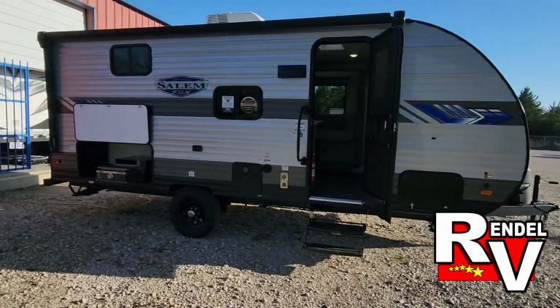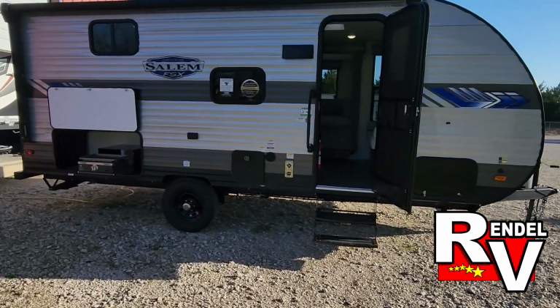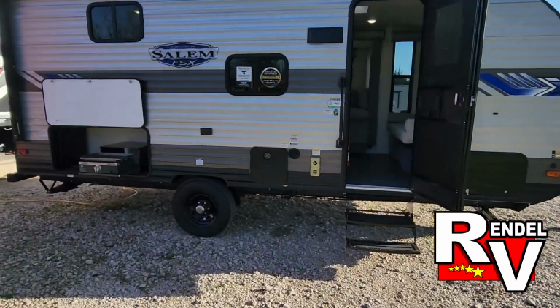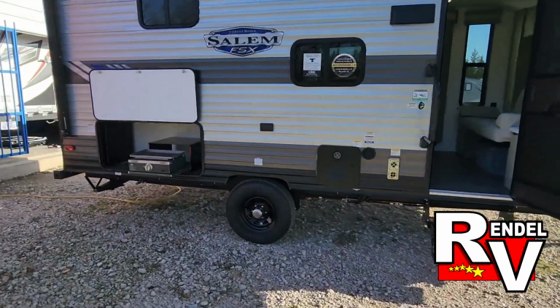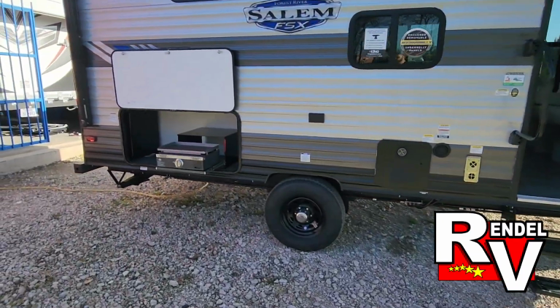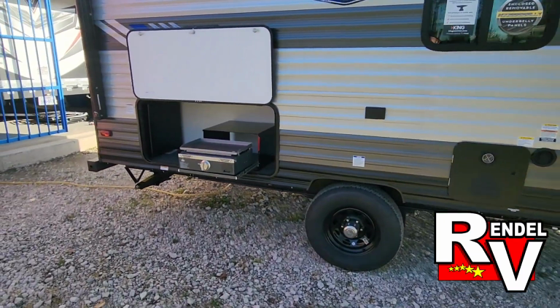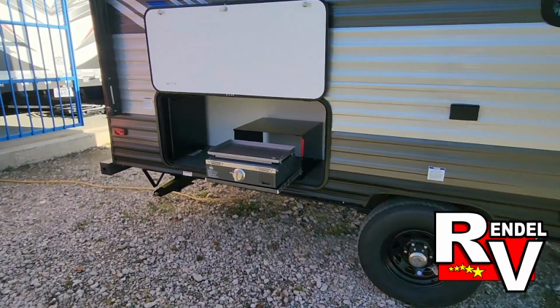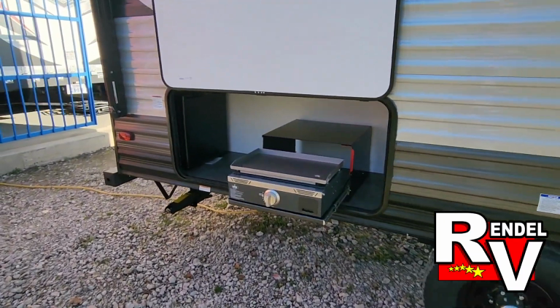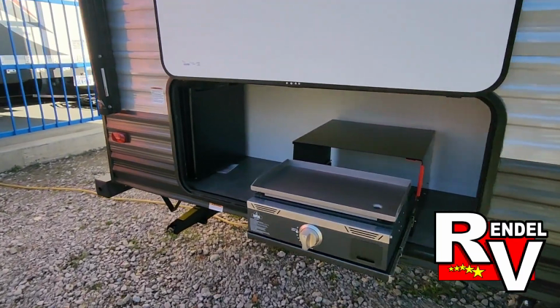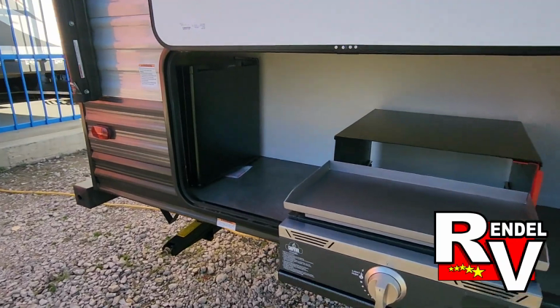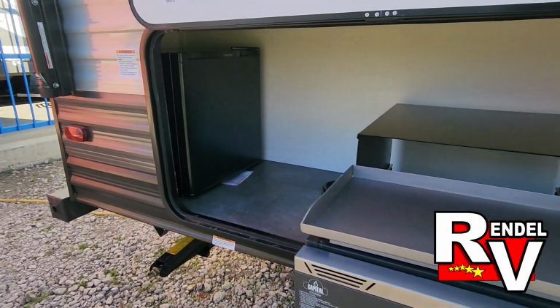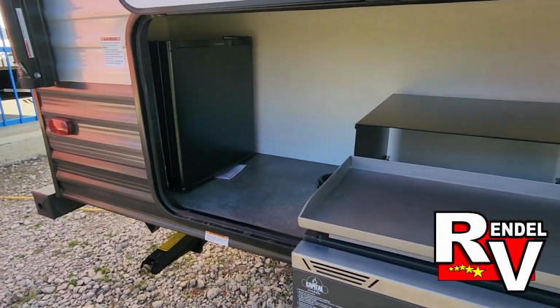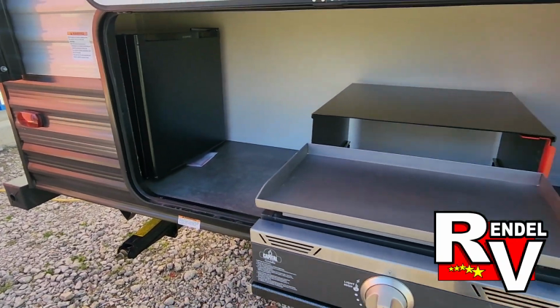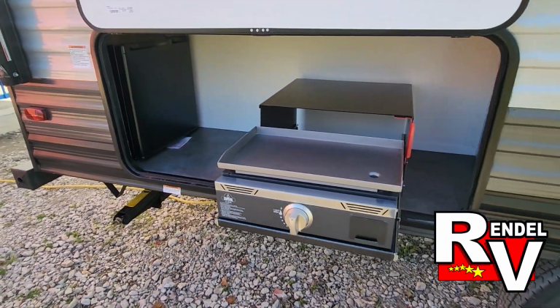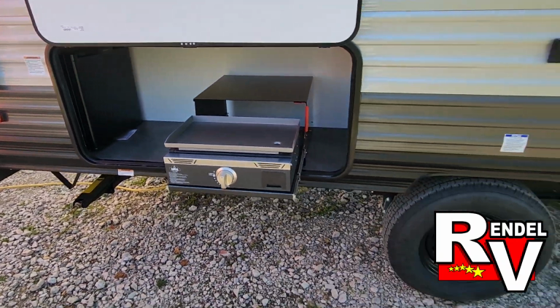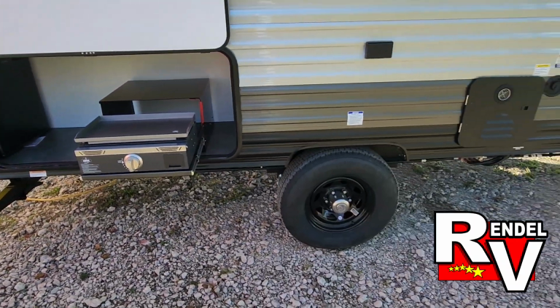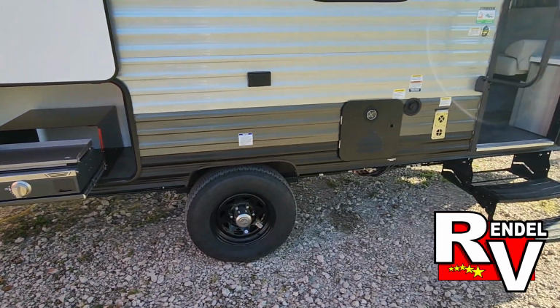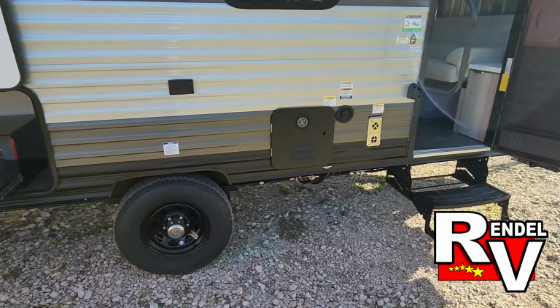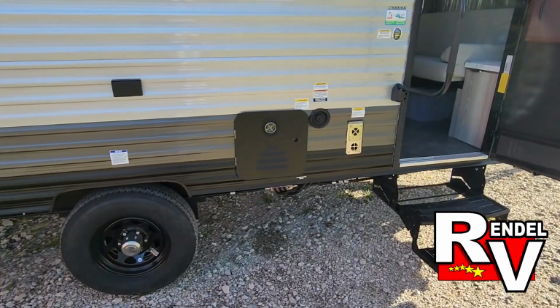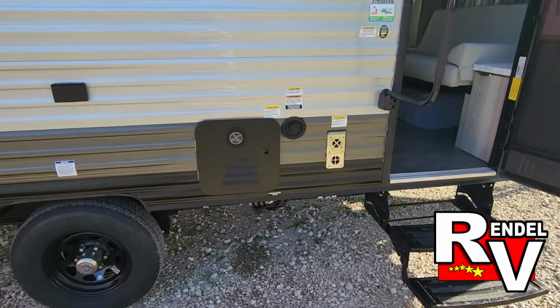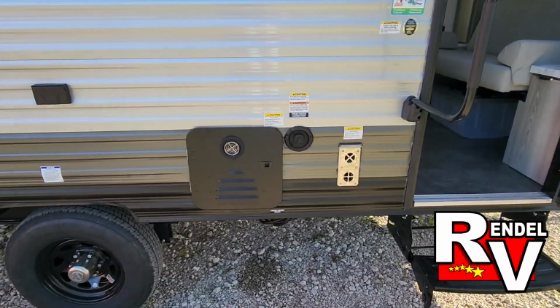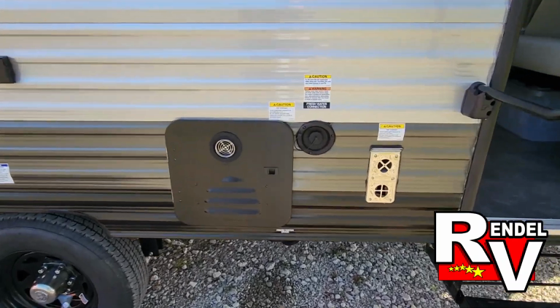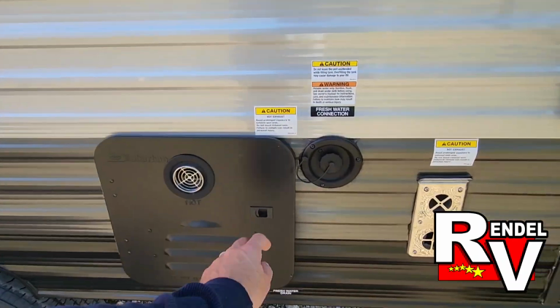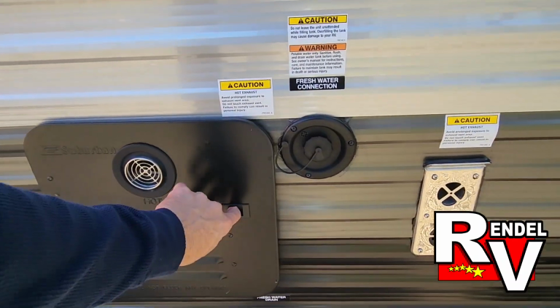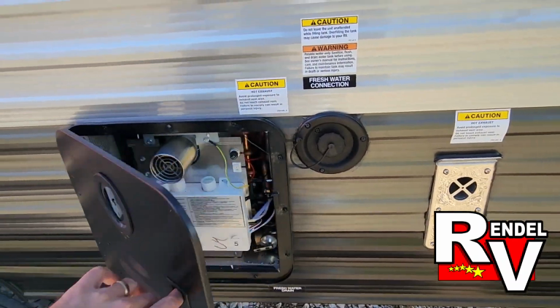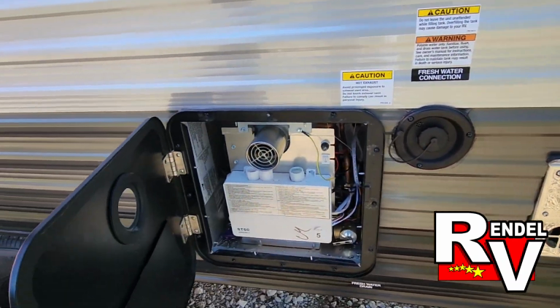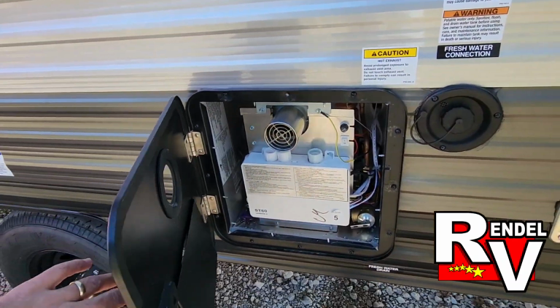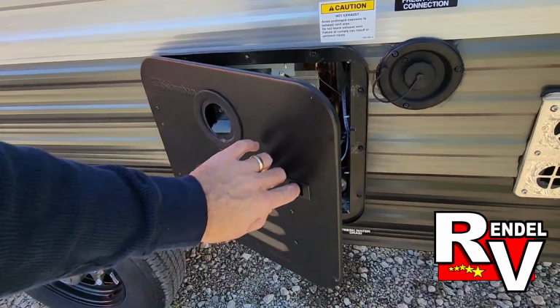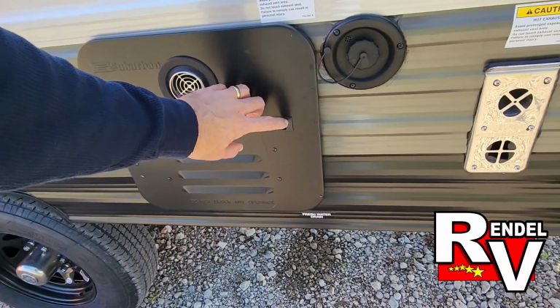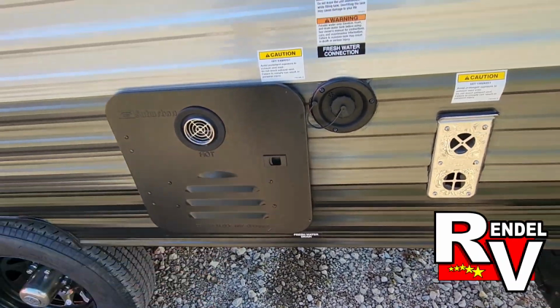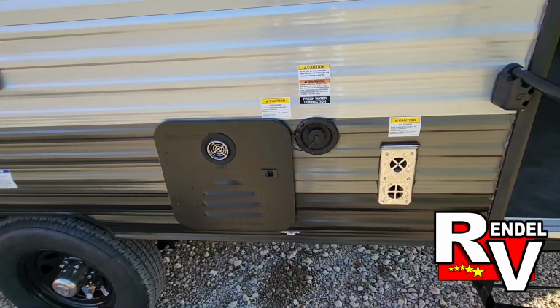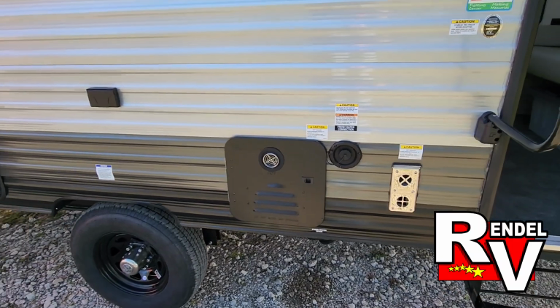This trailer gives us an outside griddle, a refrigerator, and a spray port for the outside kitchen. Over here you're going to get the tankless hot water heater — that's new for 2024.